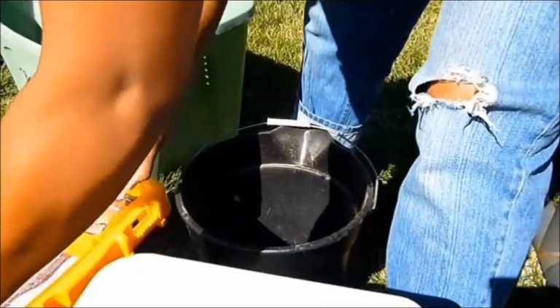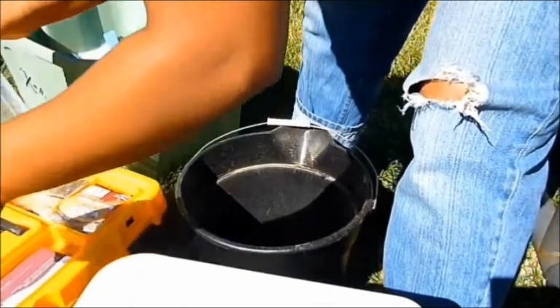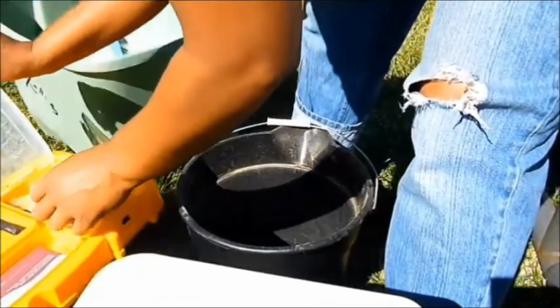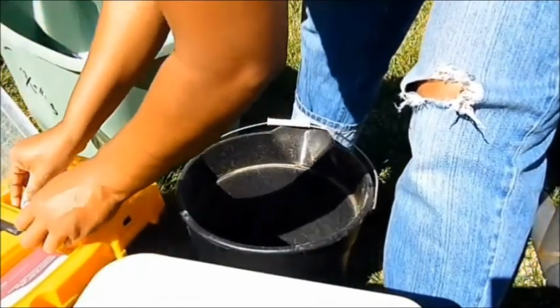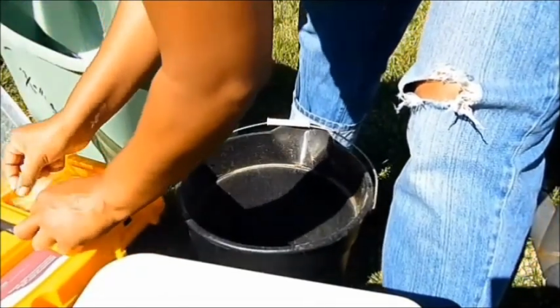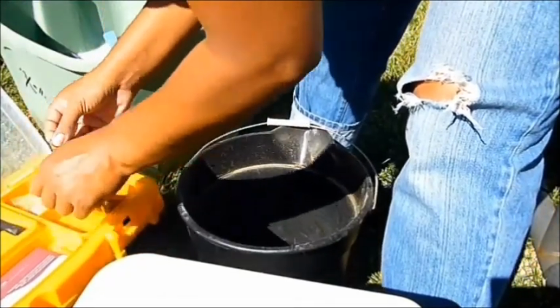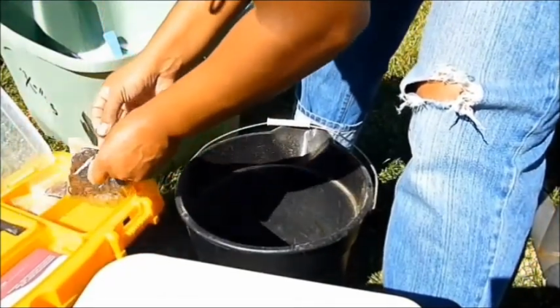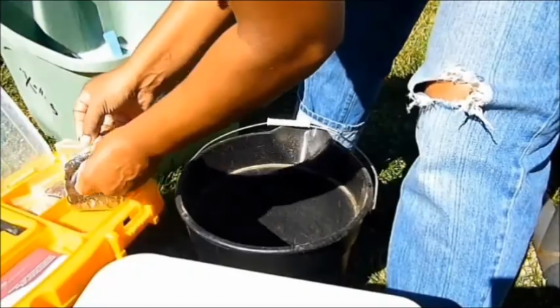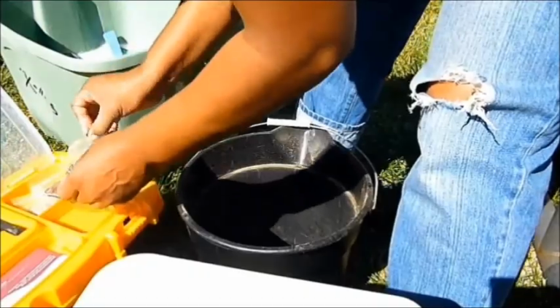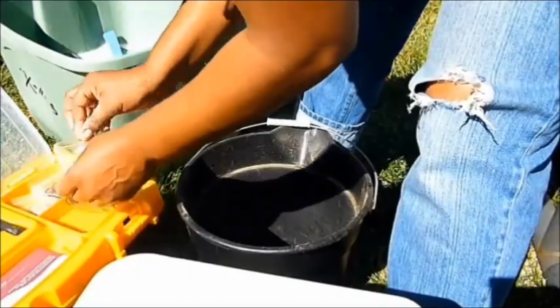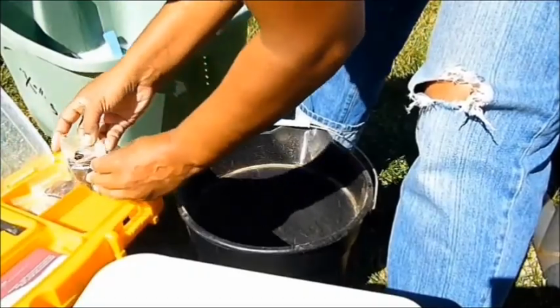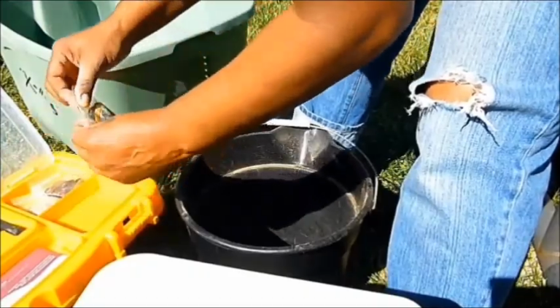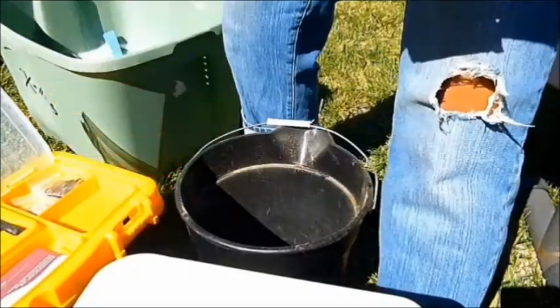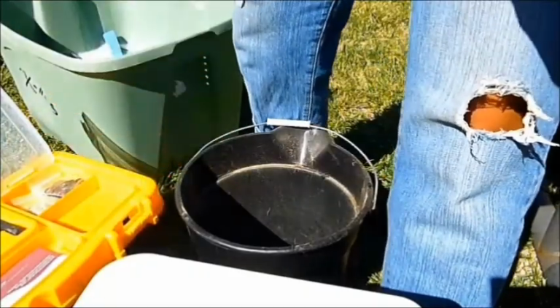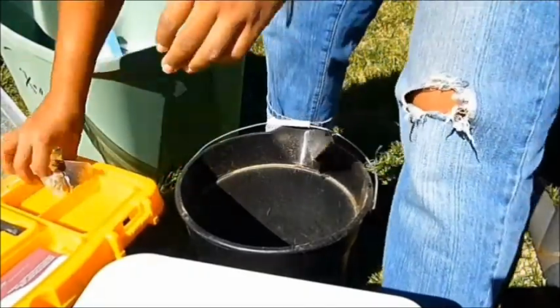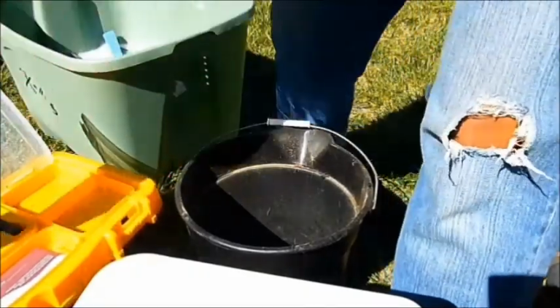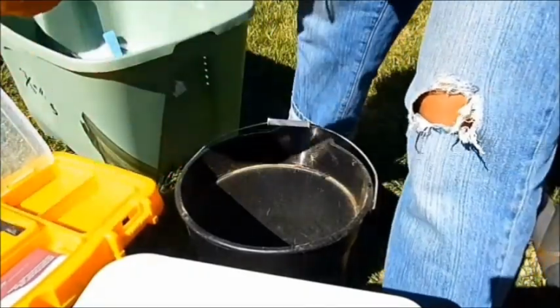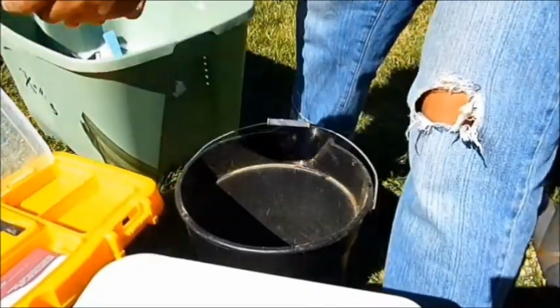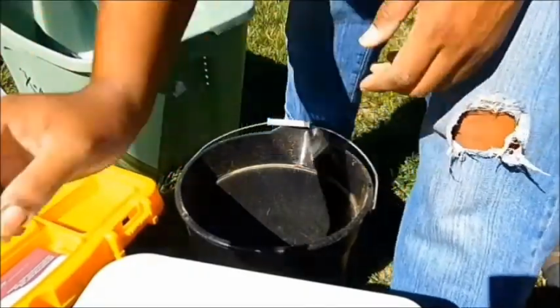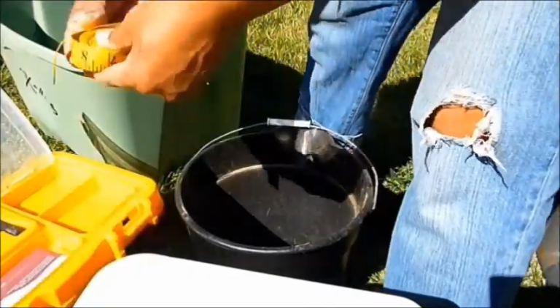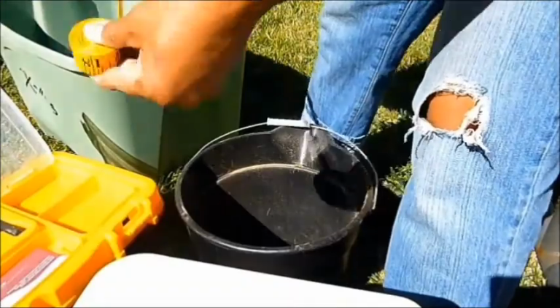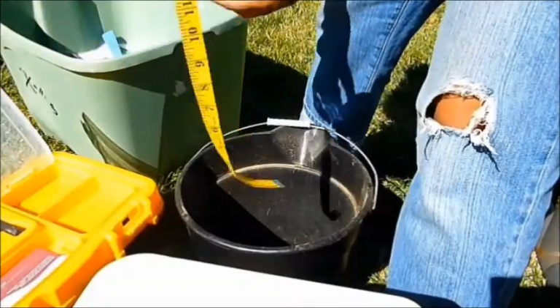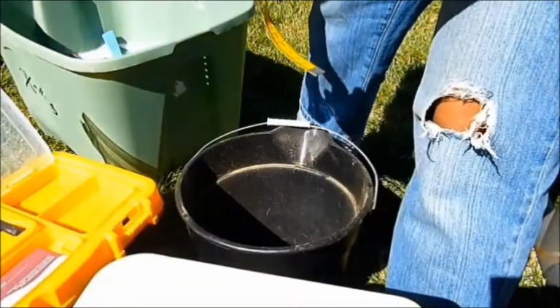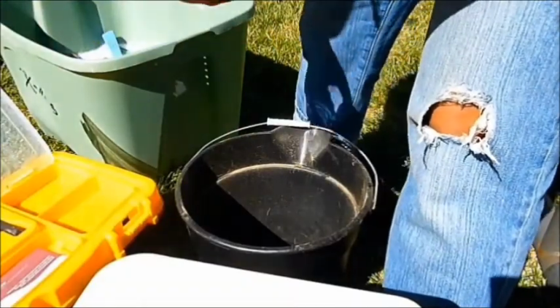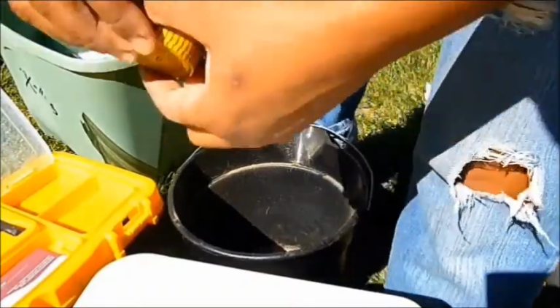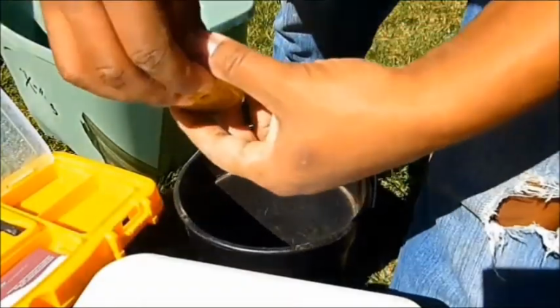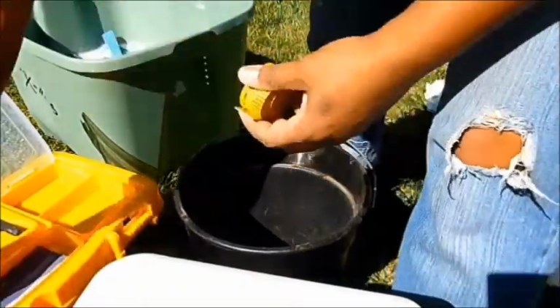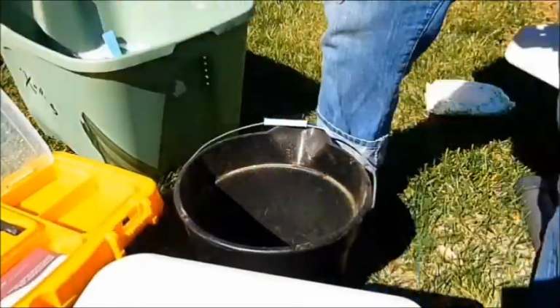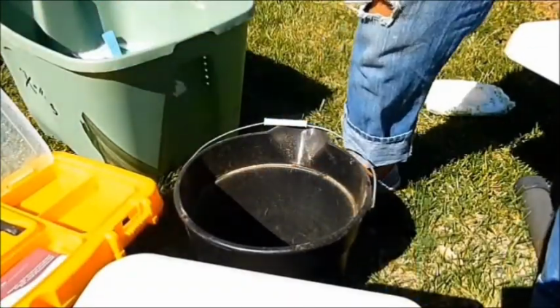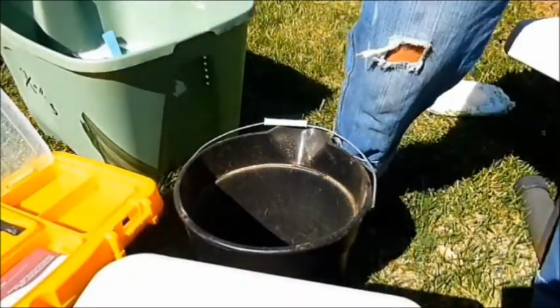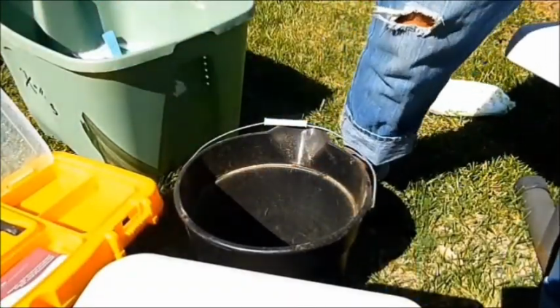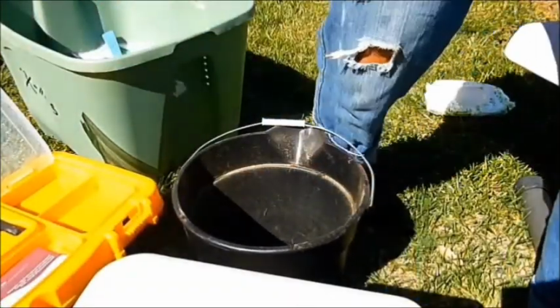Now I'm just taking all of my supplies out of the top little bins so that I can clean out this kit, which is a toolbox from Harbor Freight.